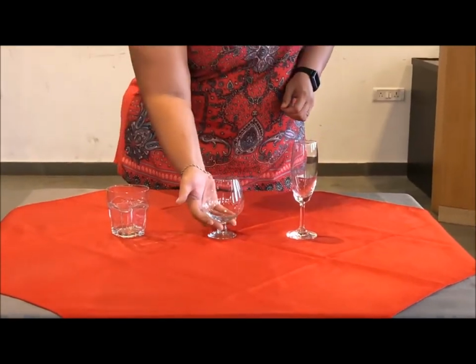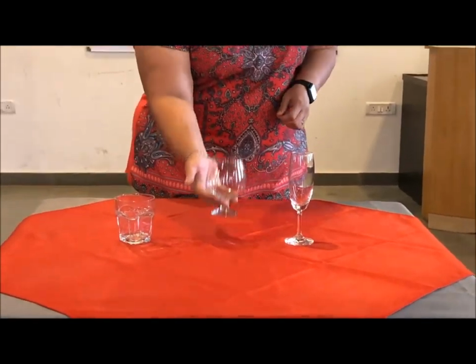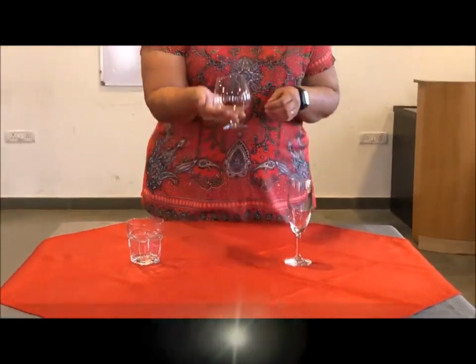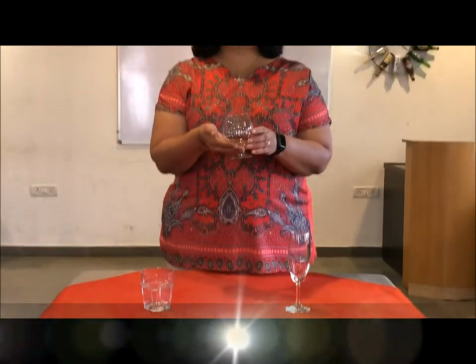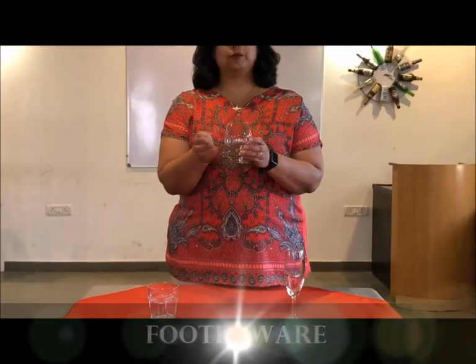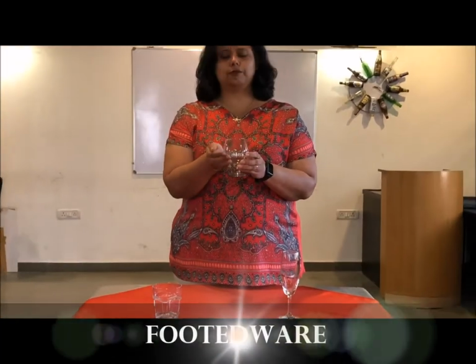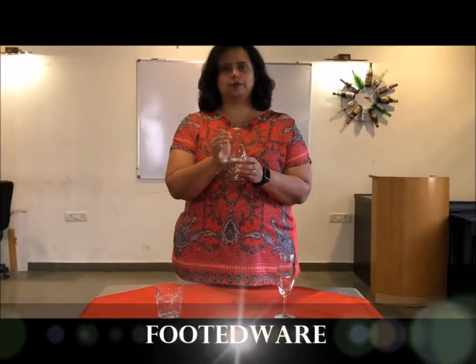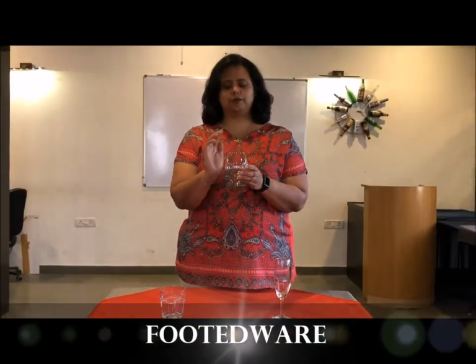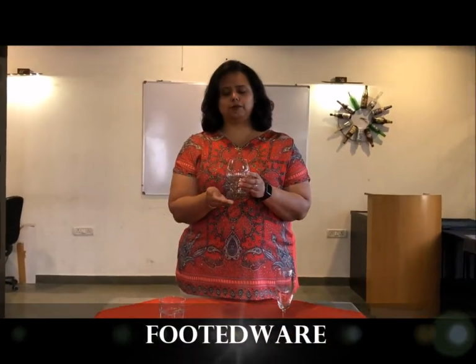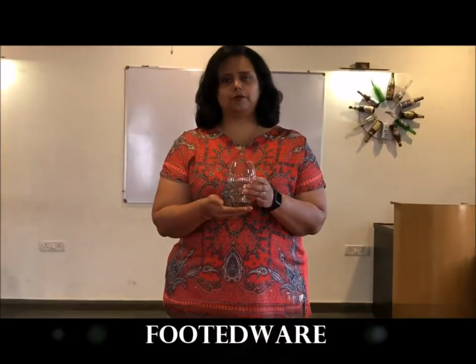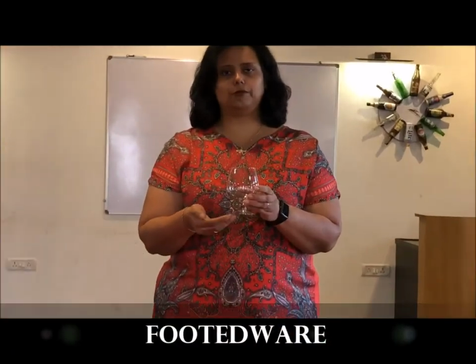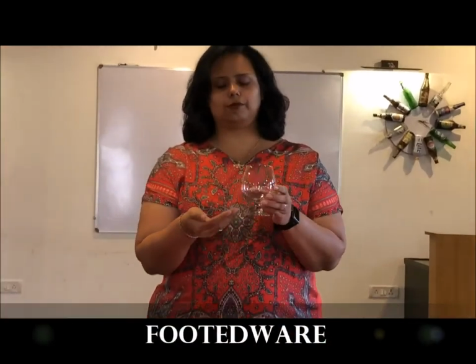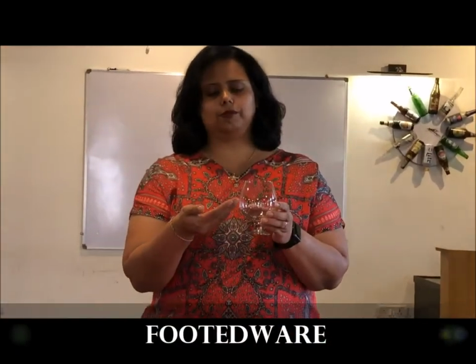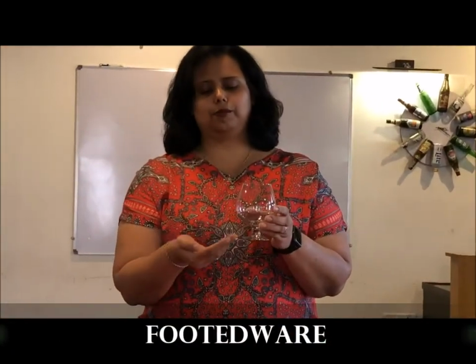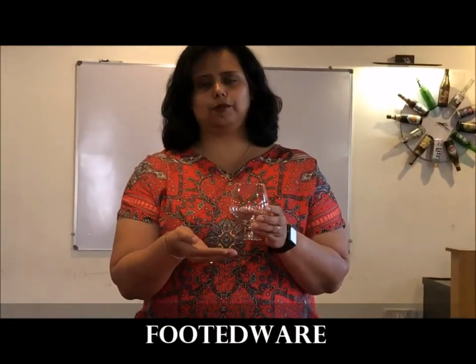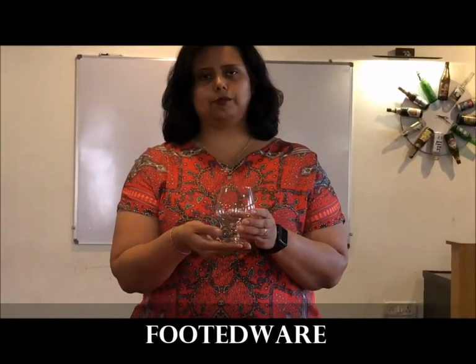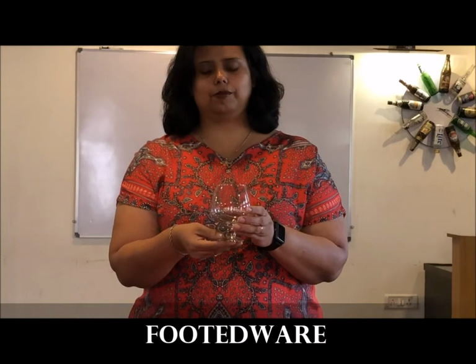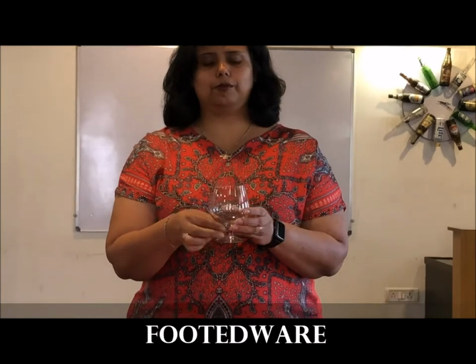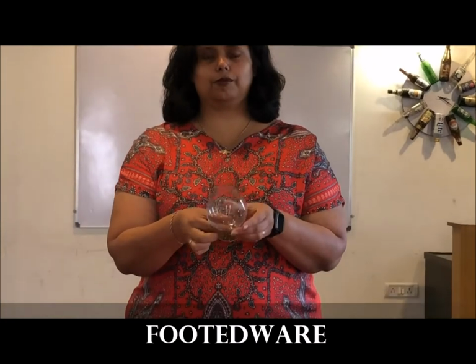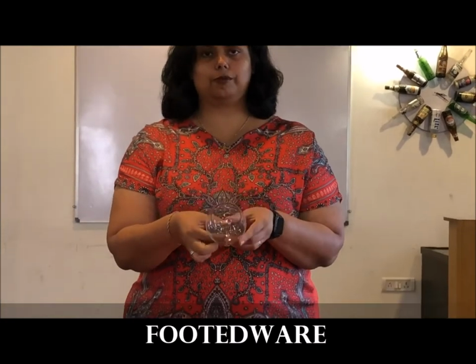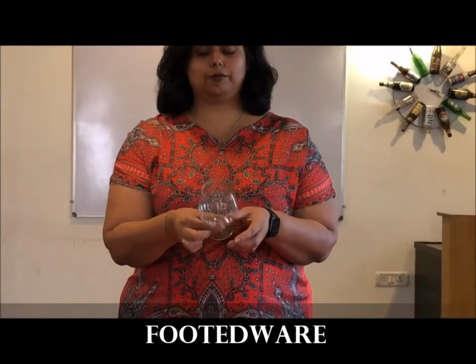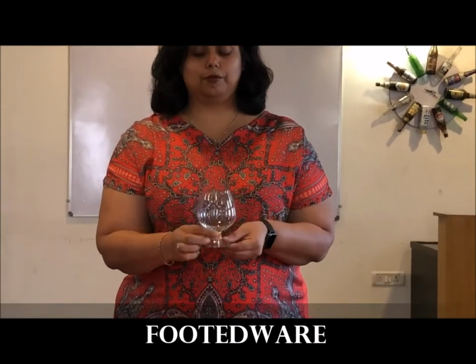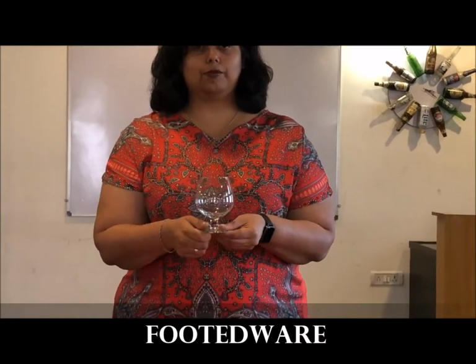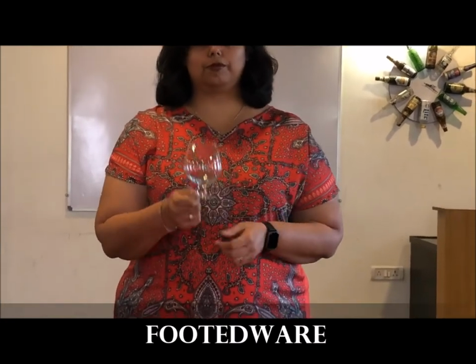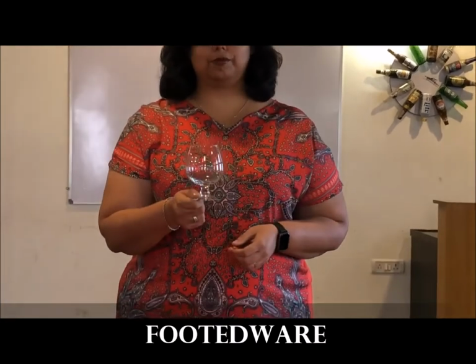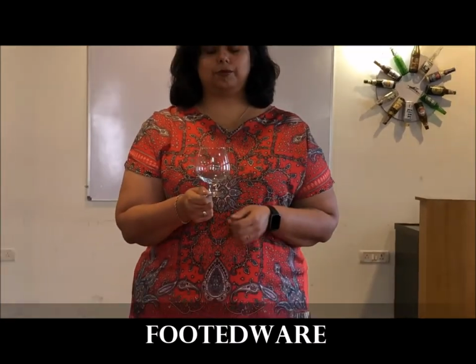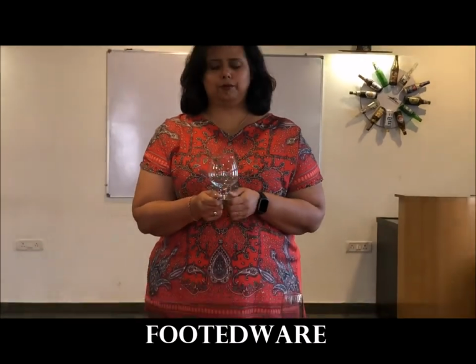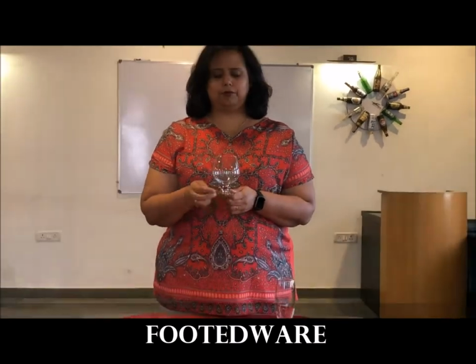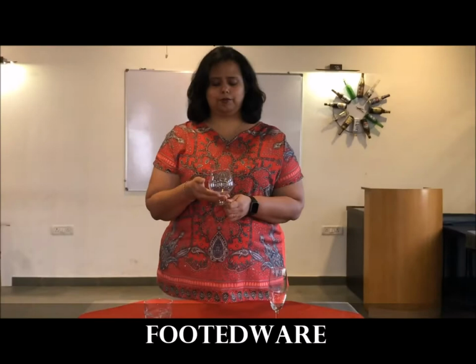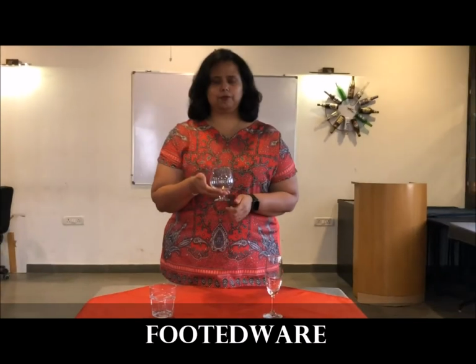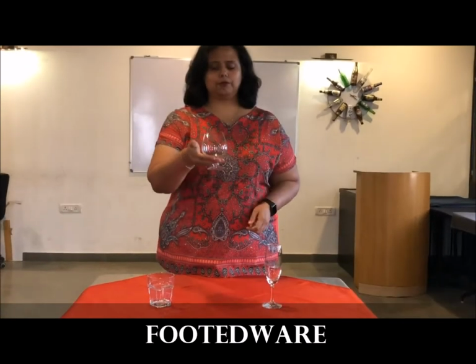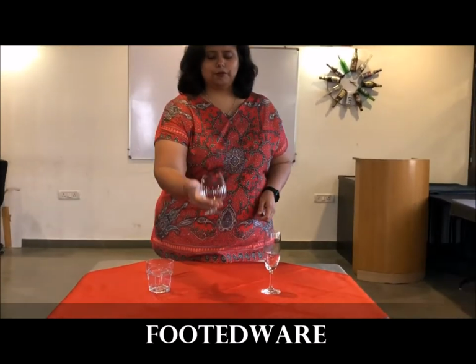Footedware: this type has the bowl which sits directly on the base or the foot without the stem. The bowl and the base may come in a variety of shapes — for example, the brandy balloon, the beer goblet, etc.